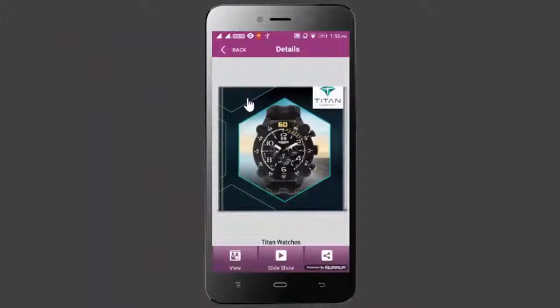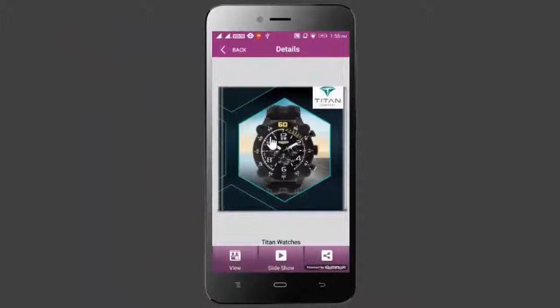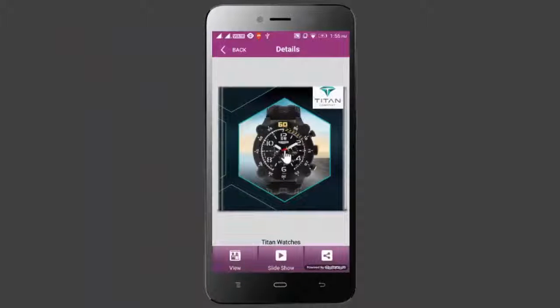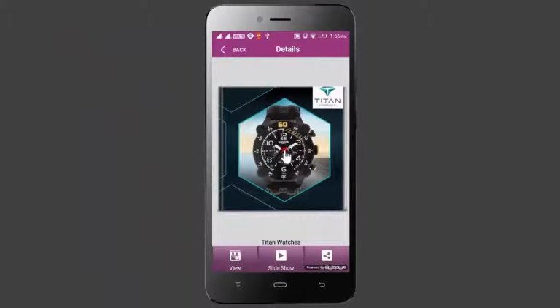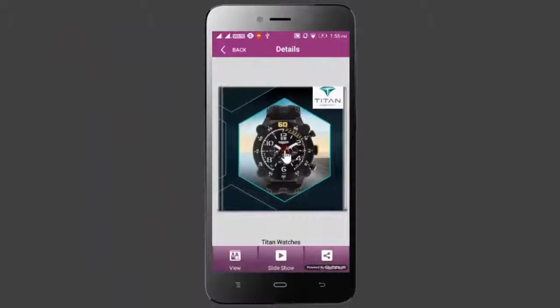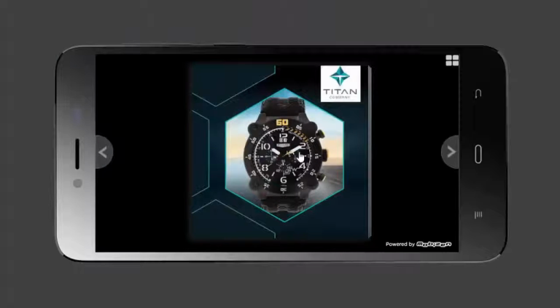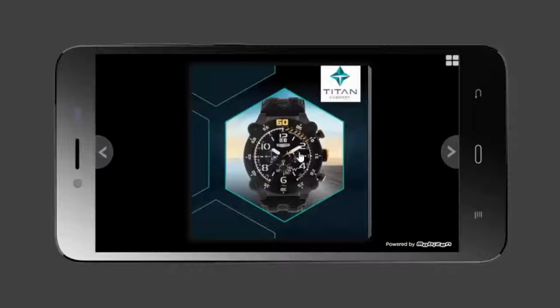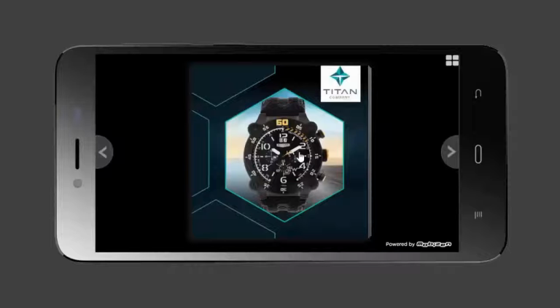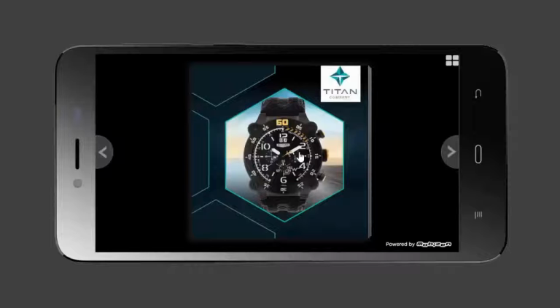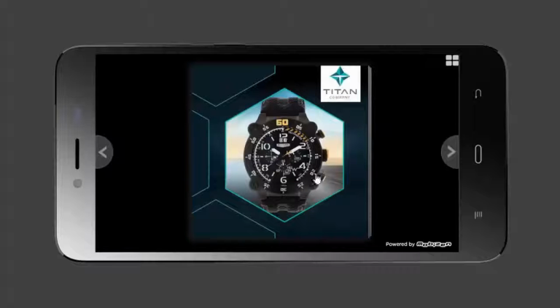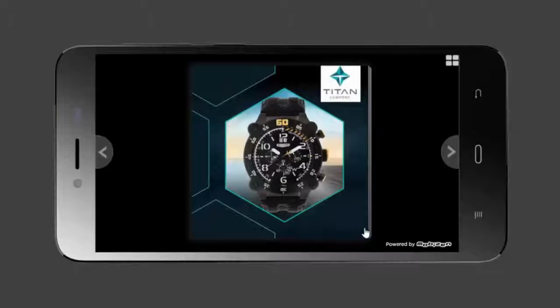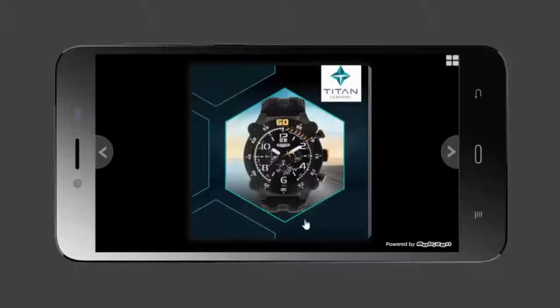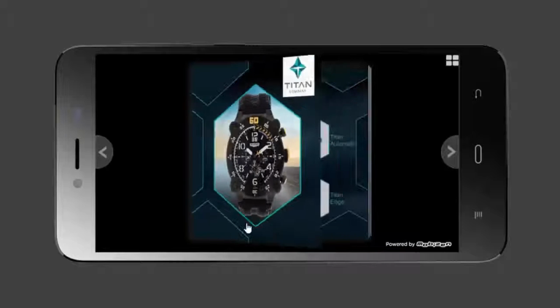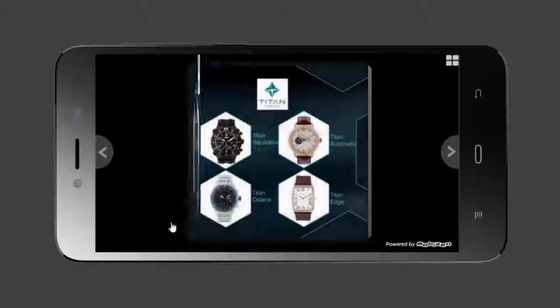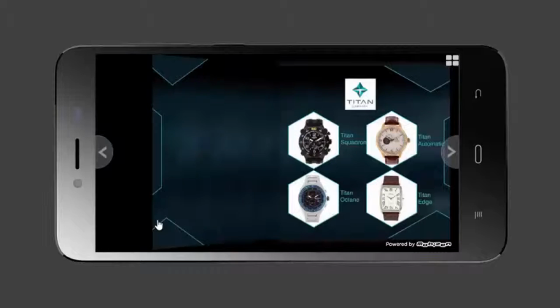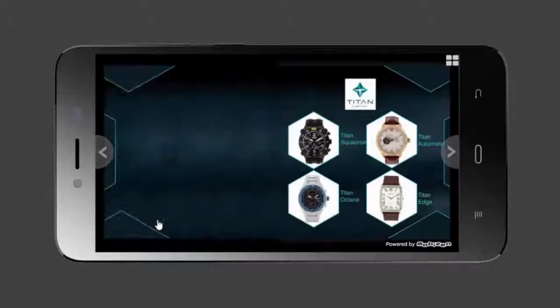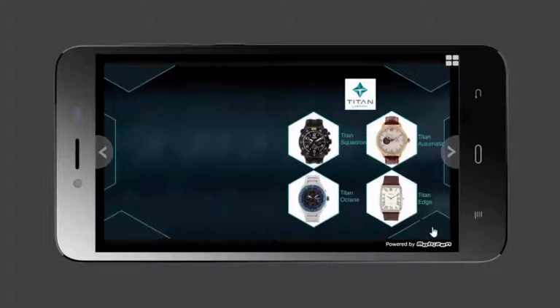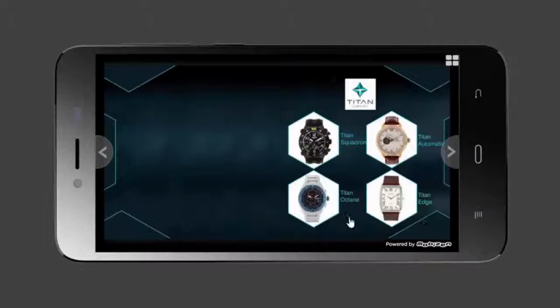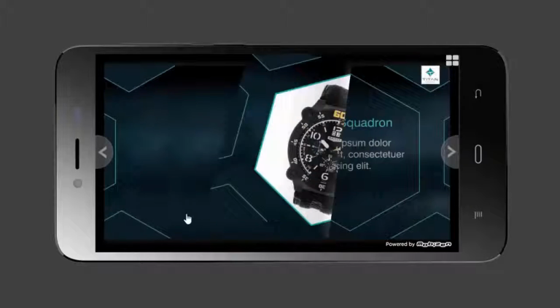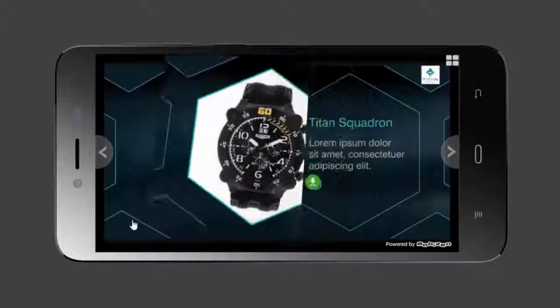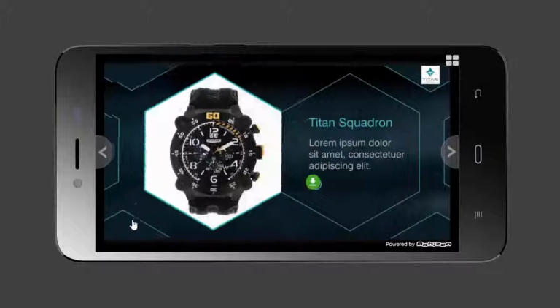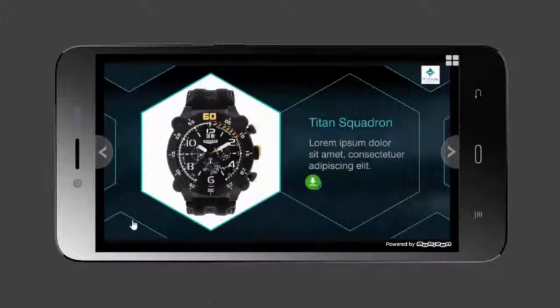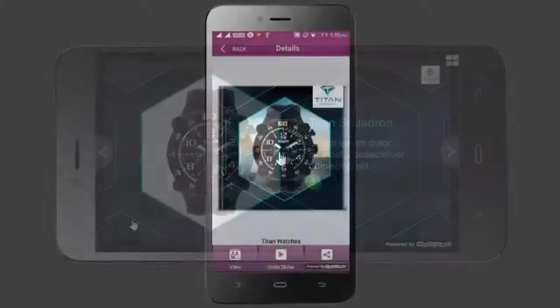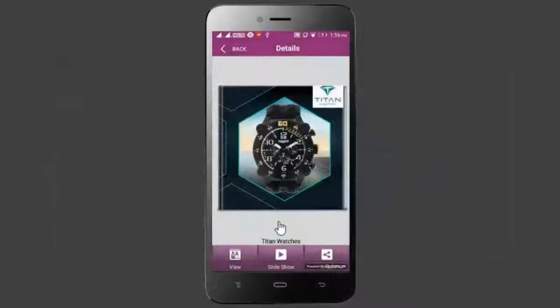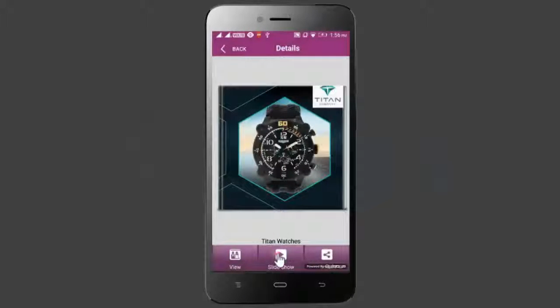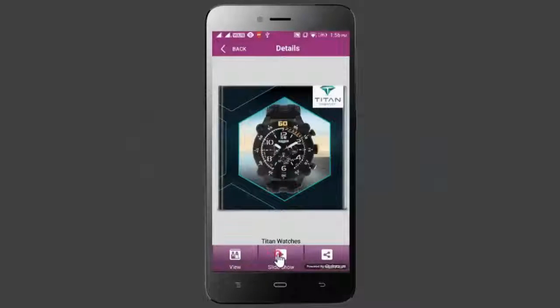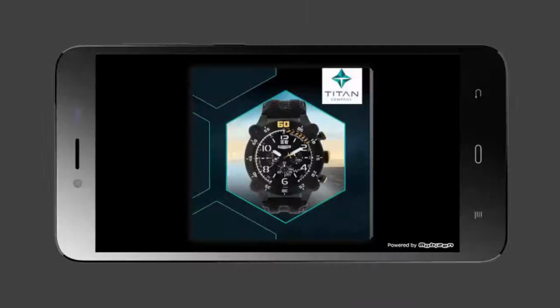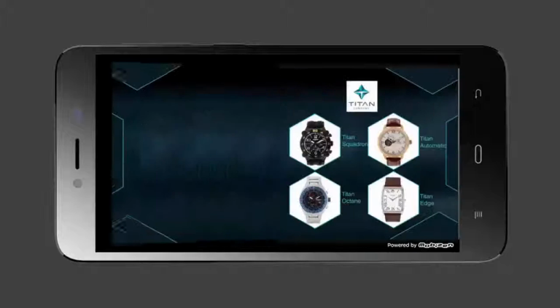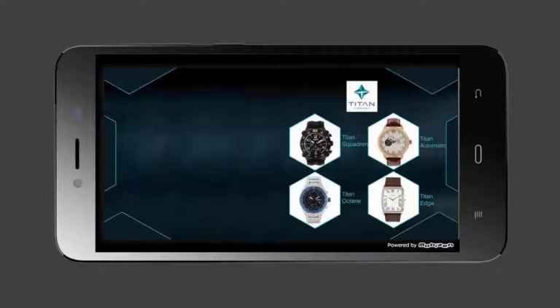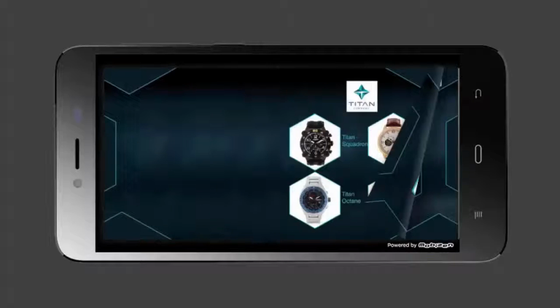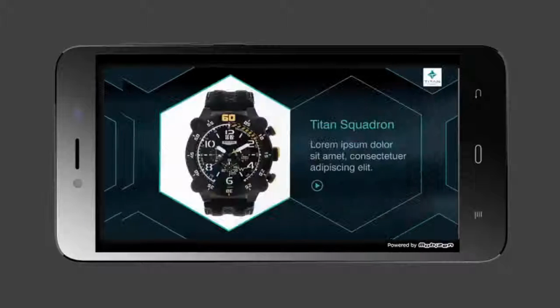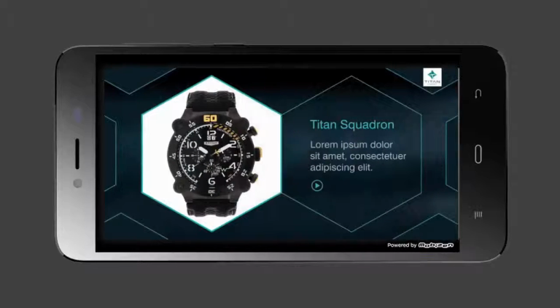Tapping on the catalog opens it in manual viewing mode, where it can be viewed like a physical catalog by flipping the pages. Or one can enjoy the slideshow with background music using slideshow mode.